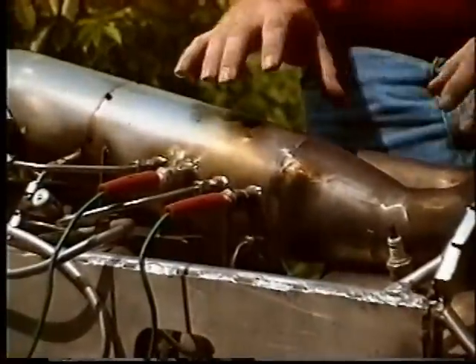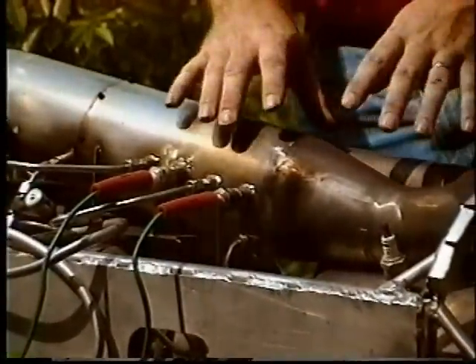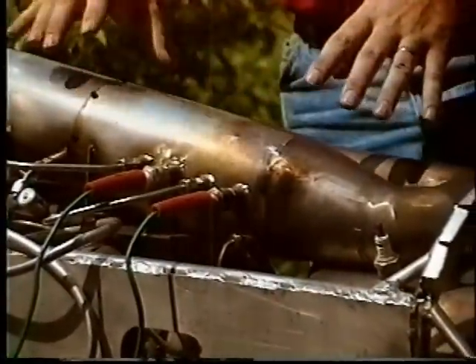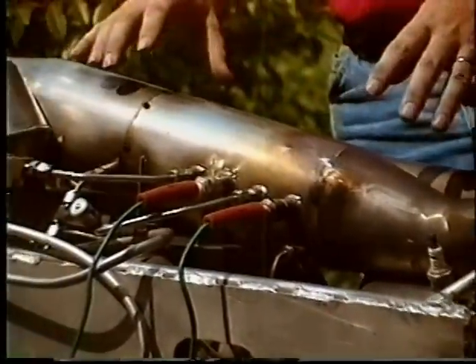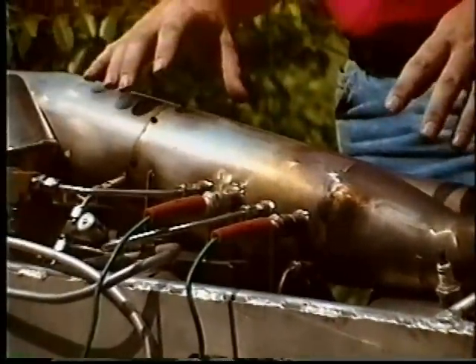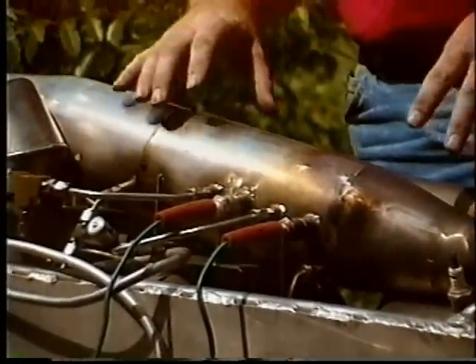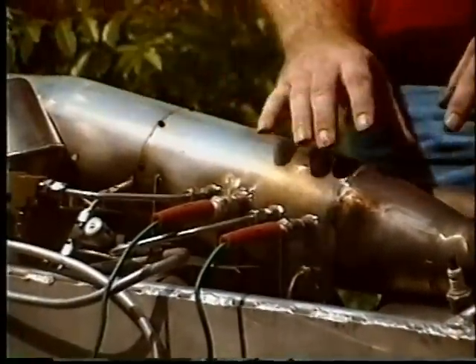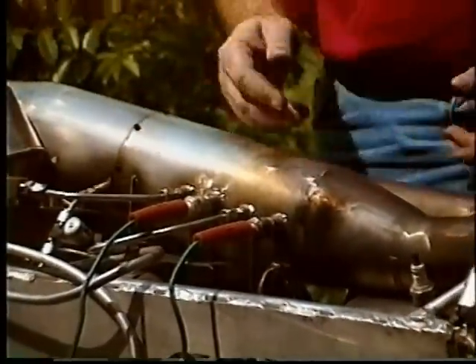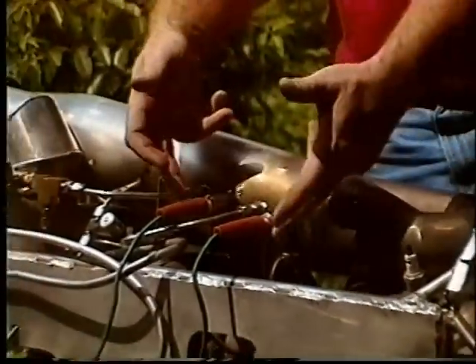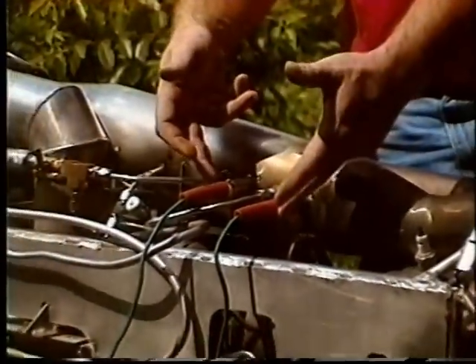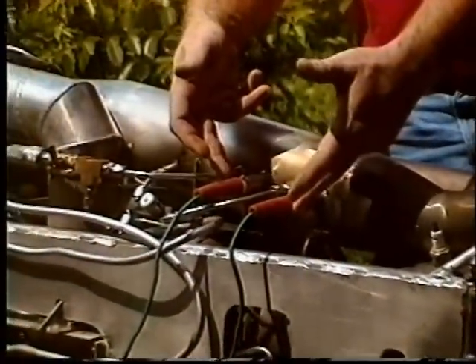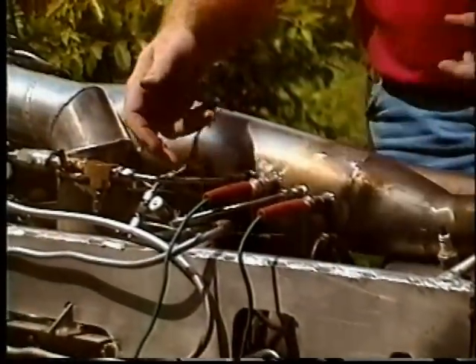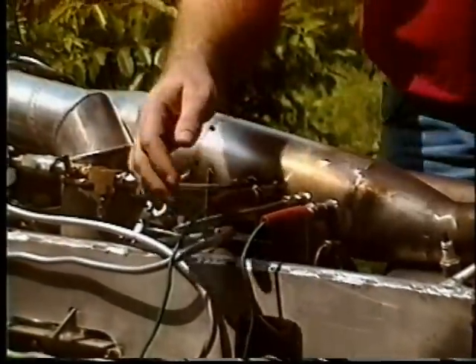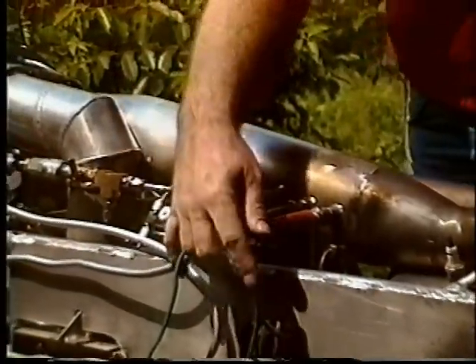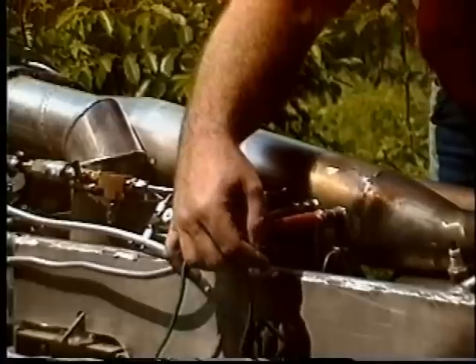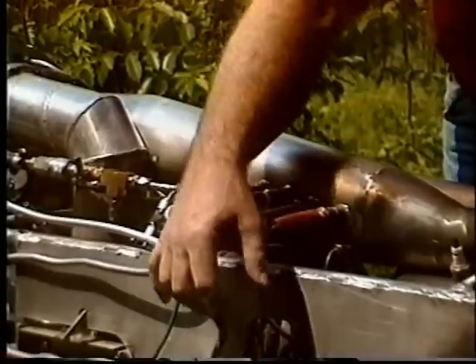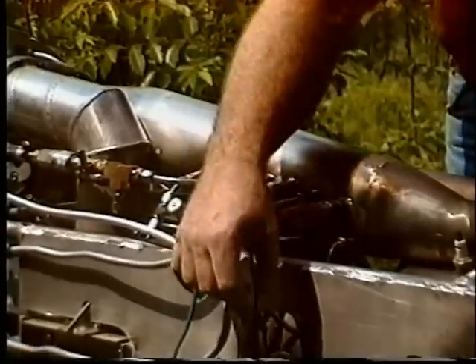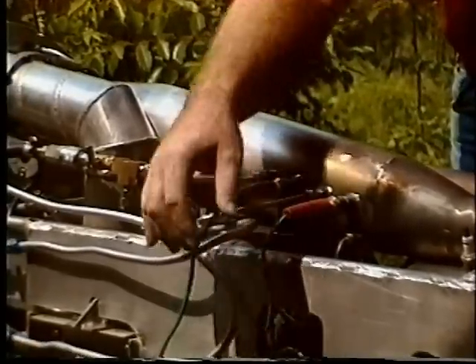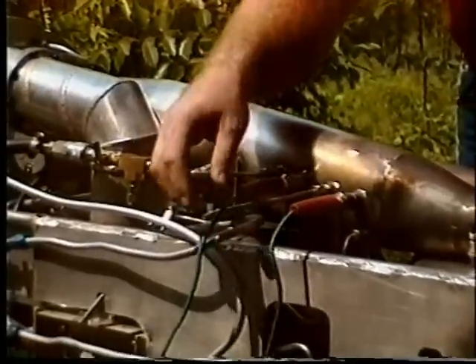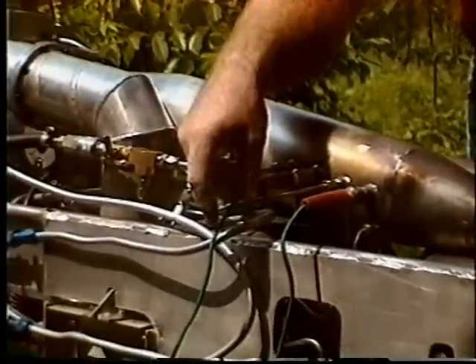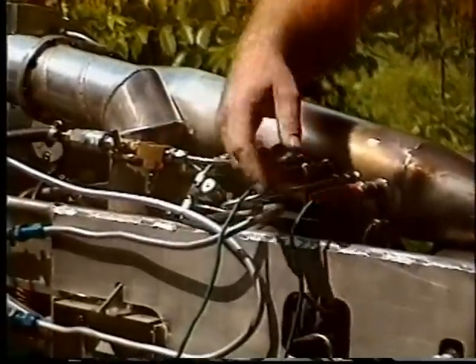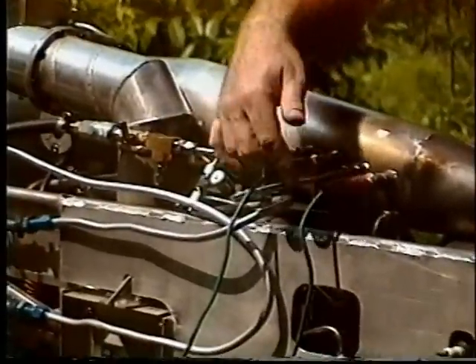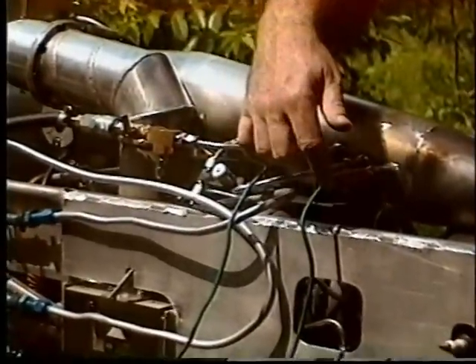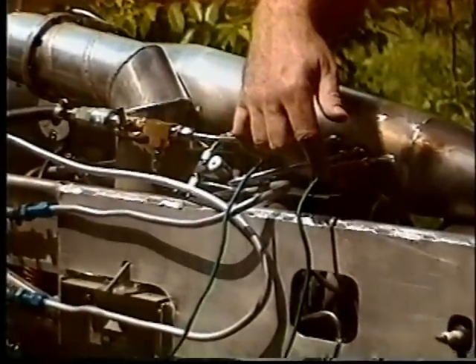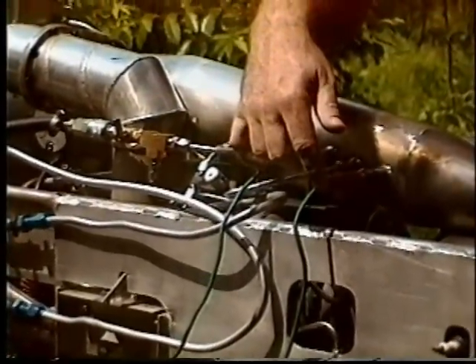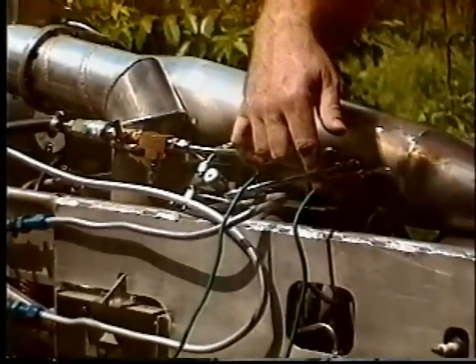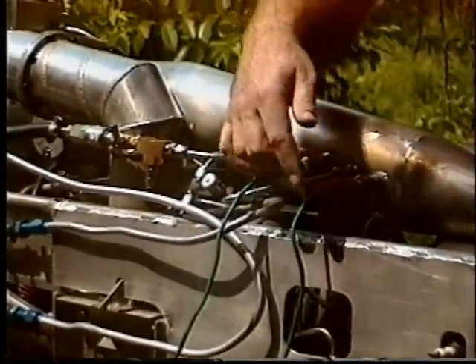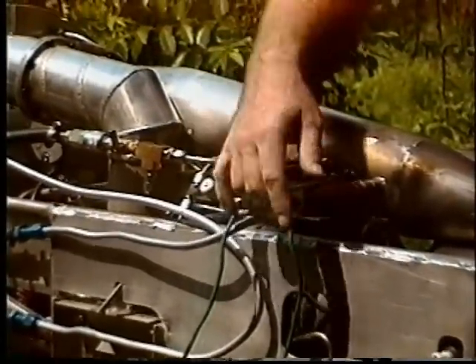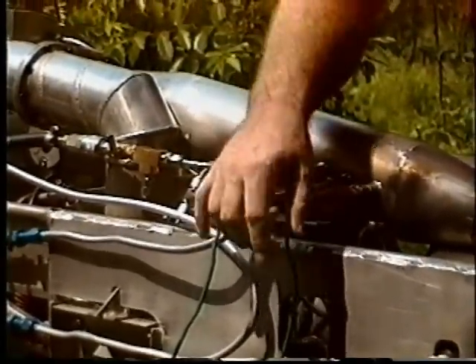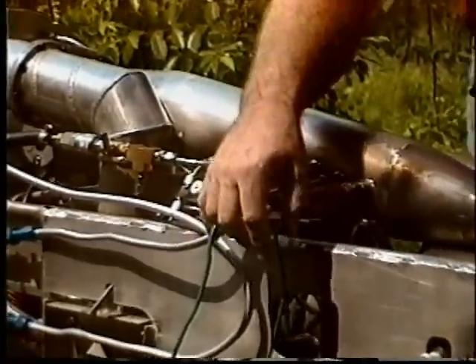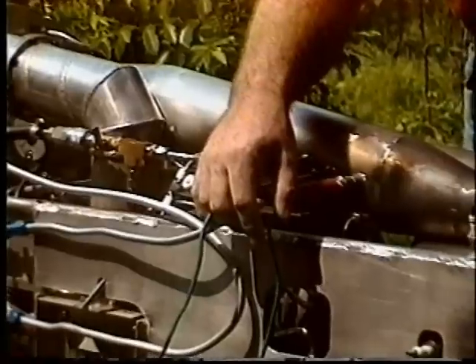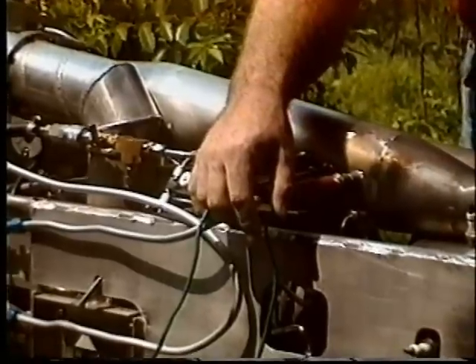Here is the main combustion can or chamber with a dual ignition system connected to an AC igniter. There are many combinations of ignition systems available, but for this test run we're using an AC igniter.